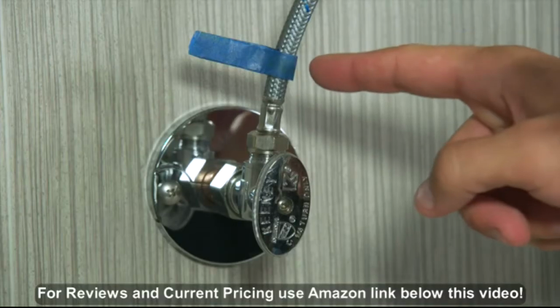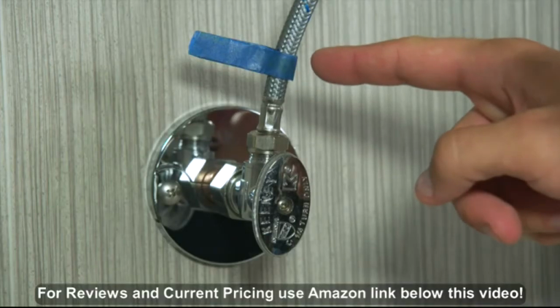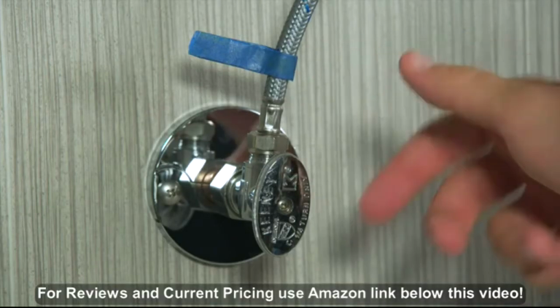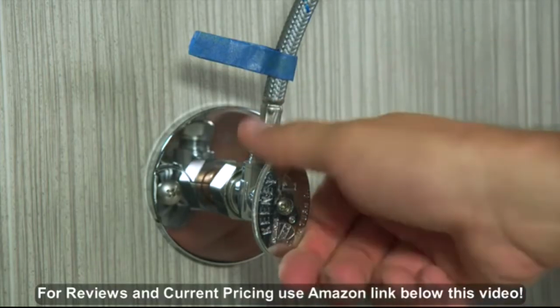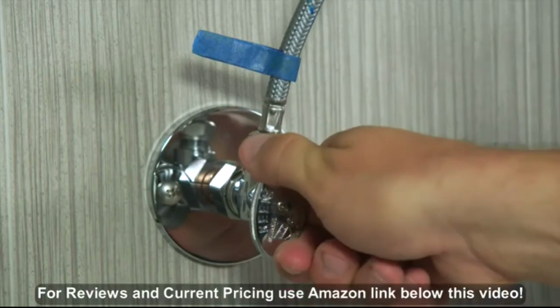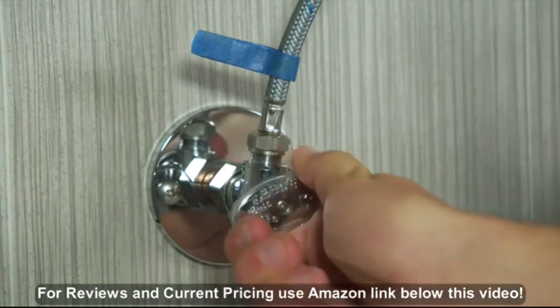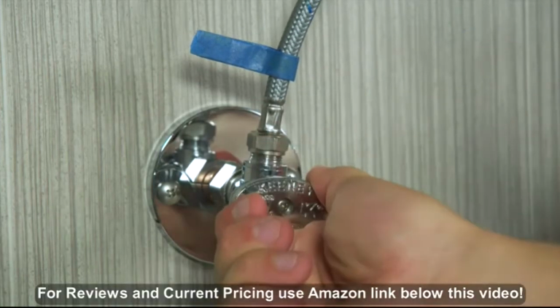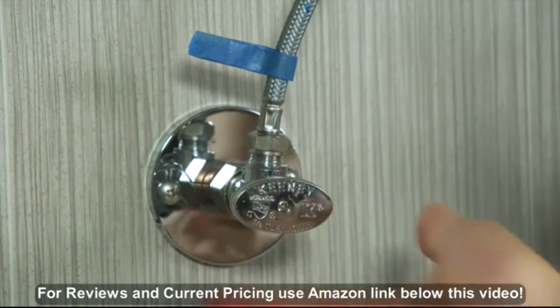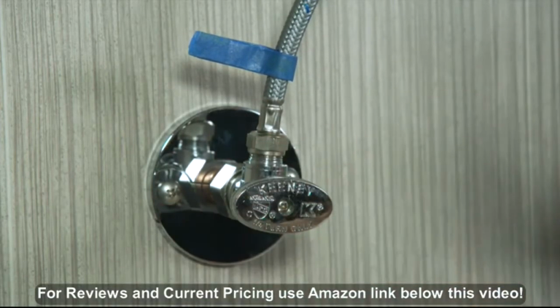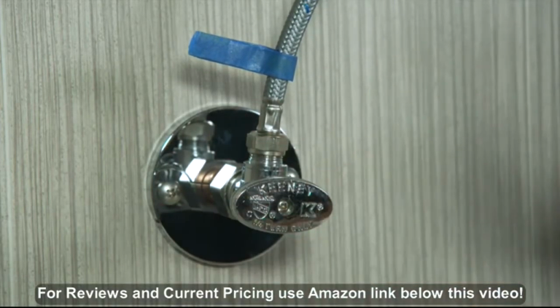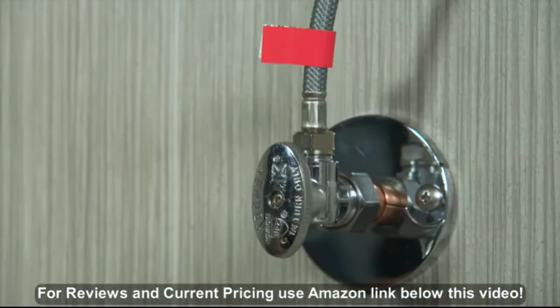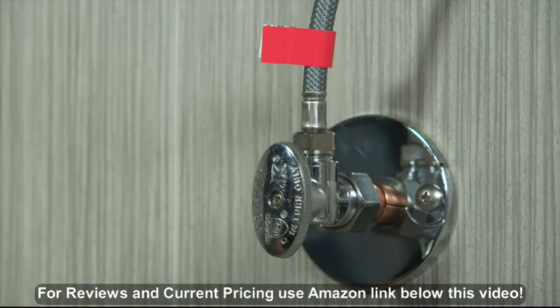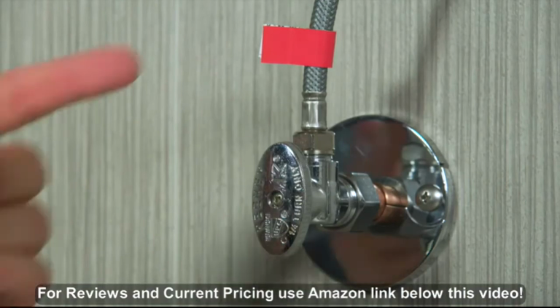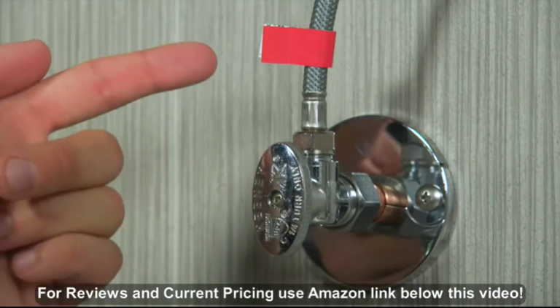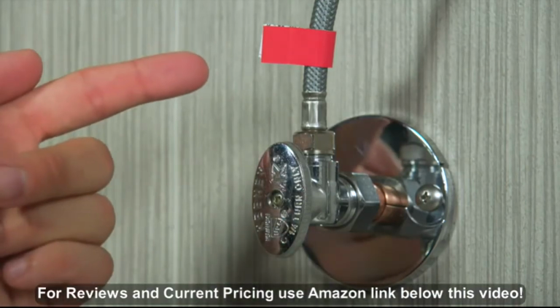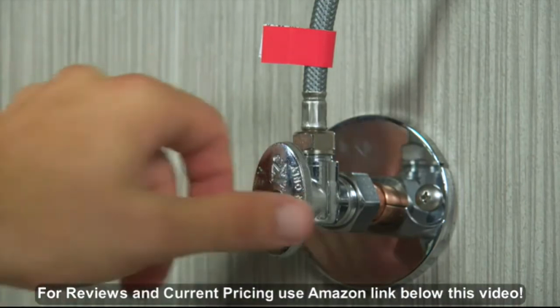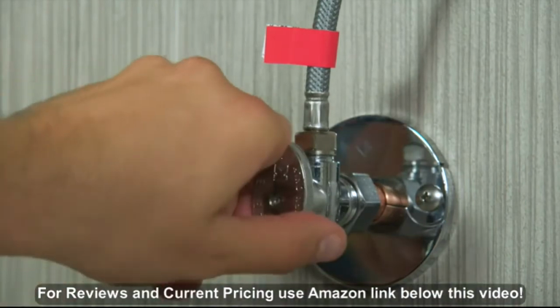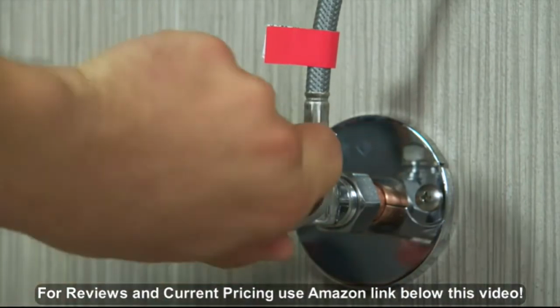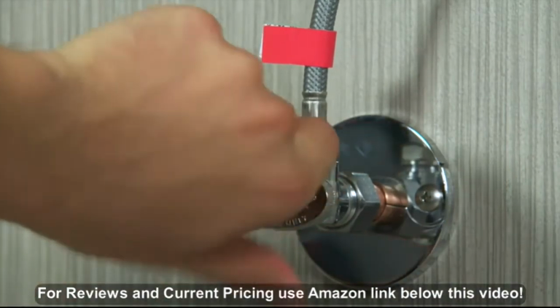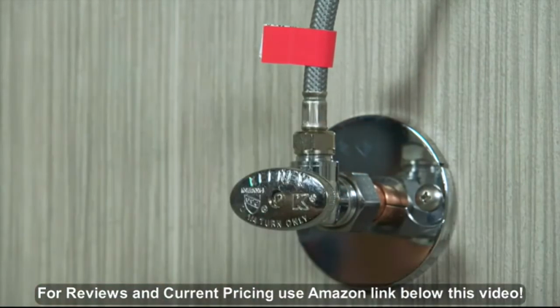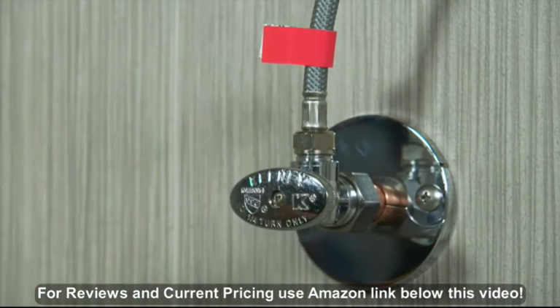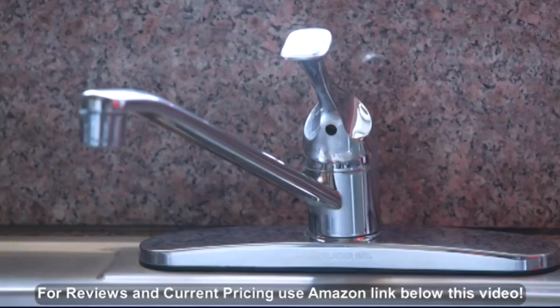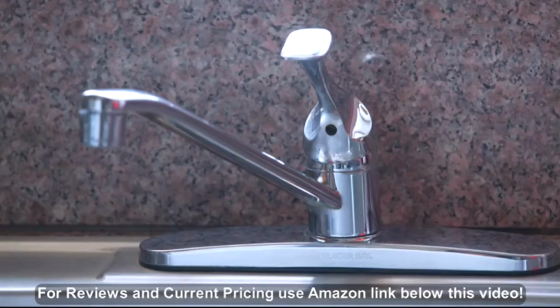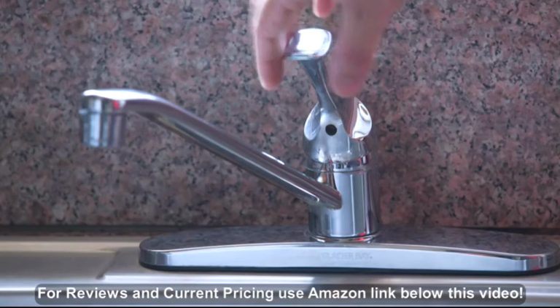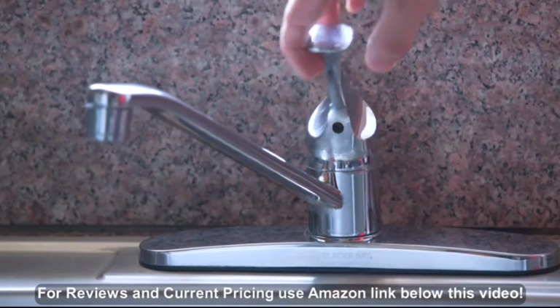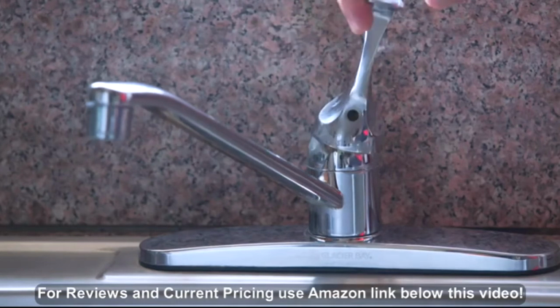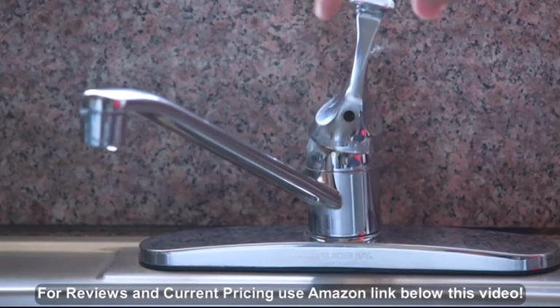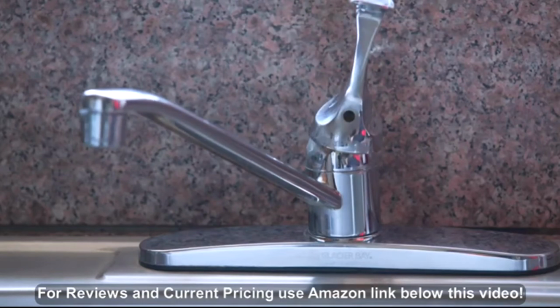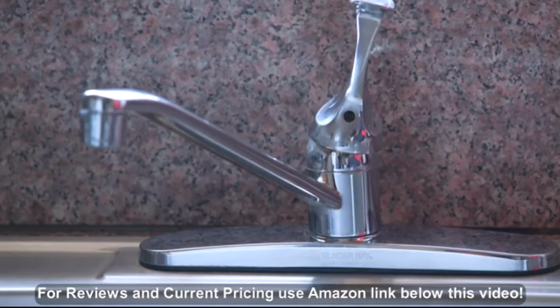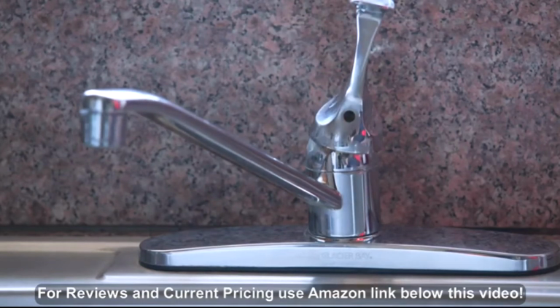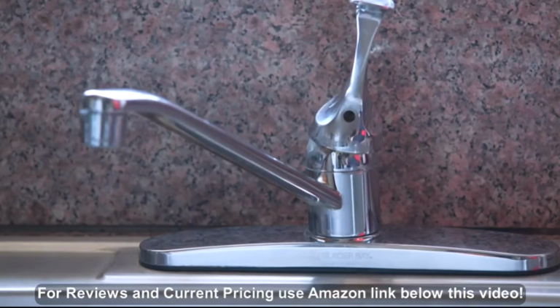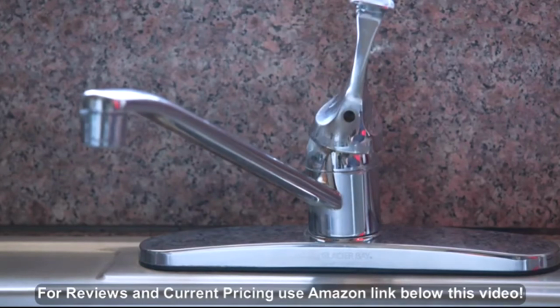Find your cold water supply and turn it off completely. If you have a single-handle faucet, turn off your hot water valve. Release any pressure by opening the cold water flow on your sink.